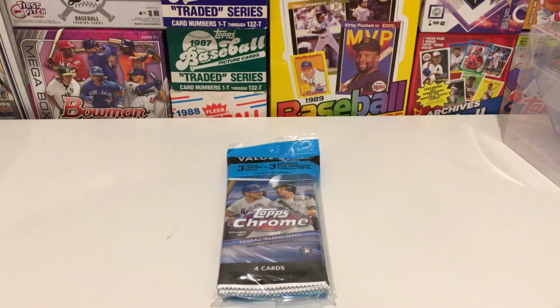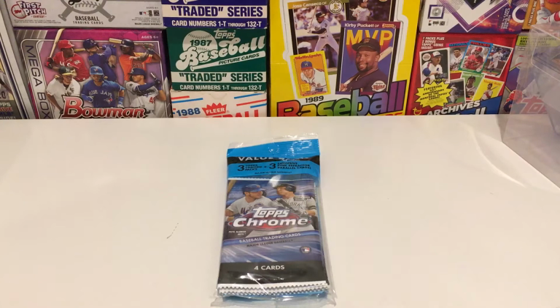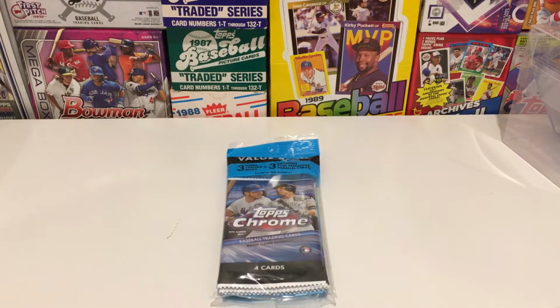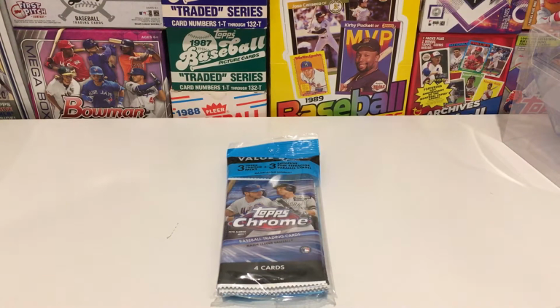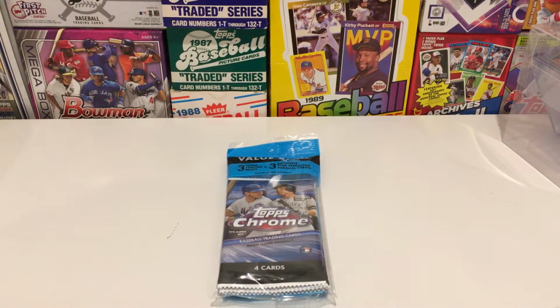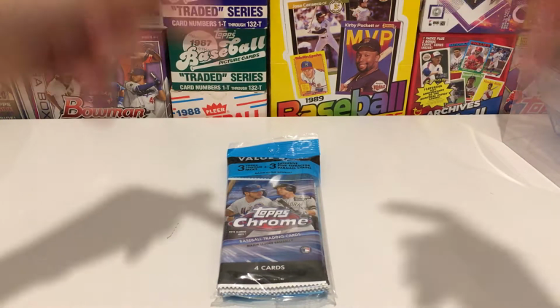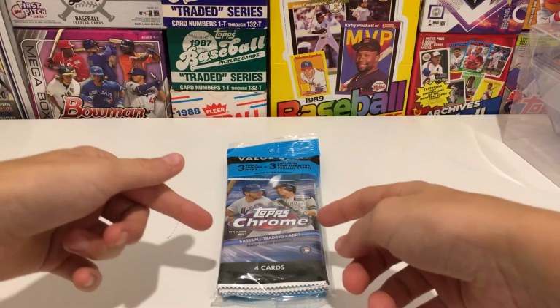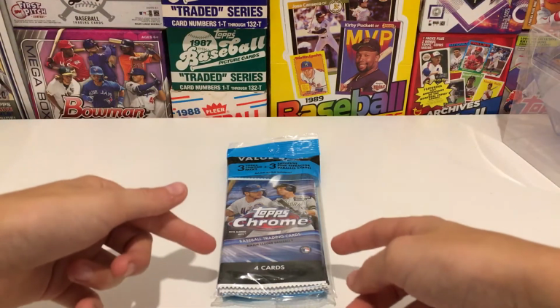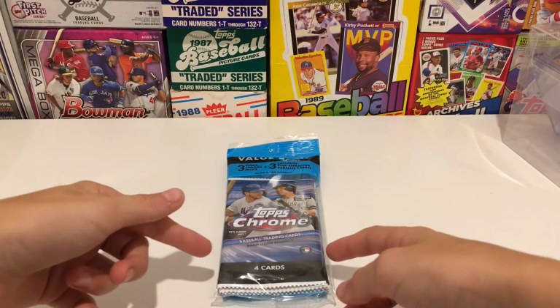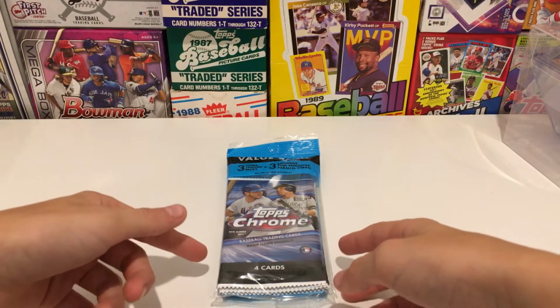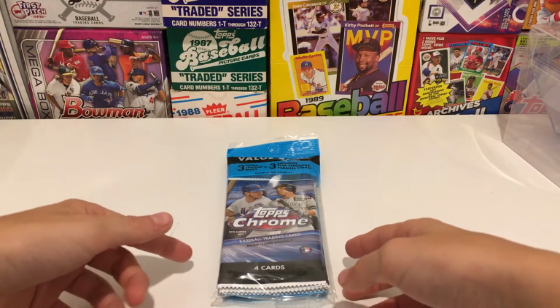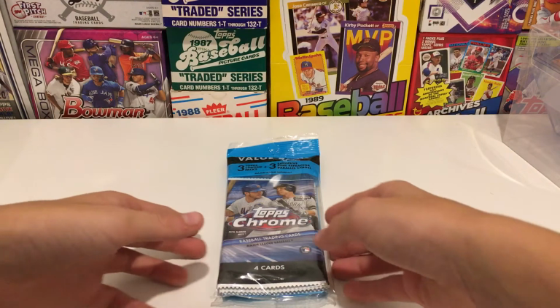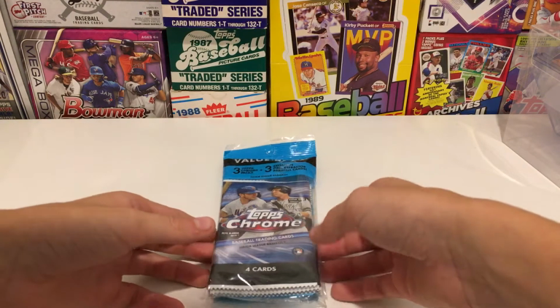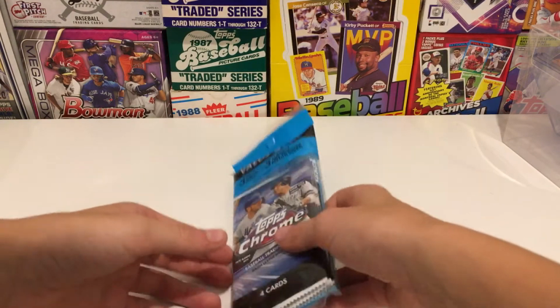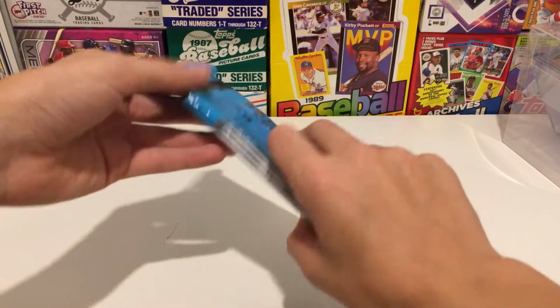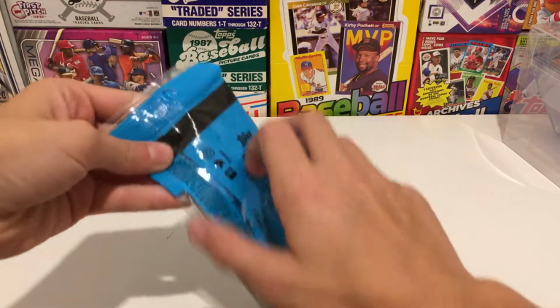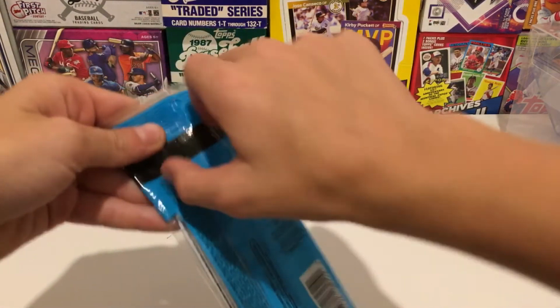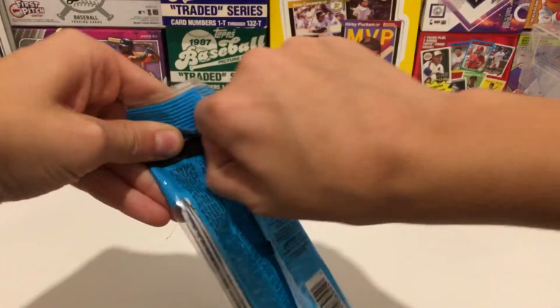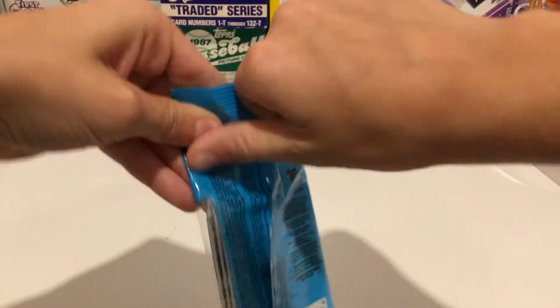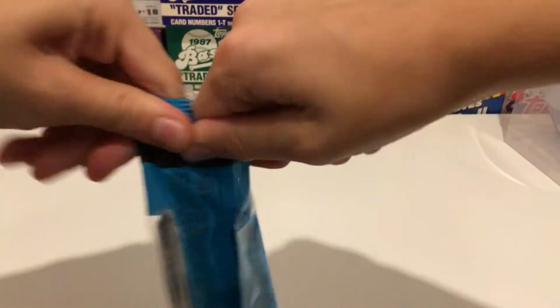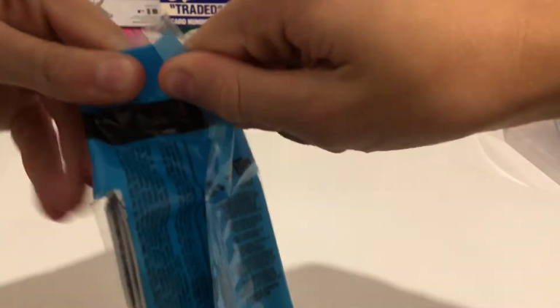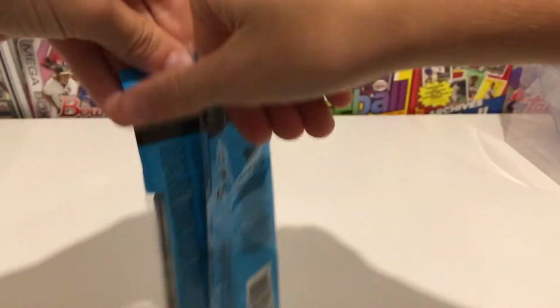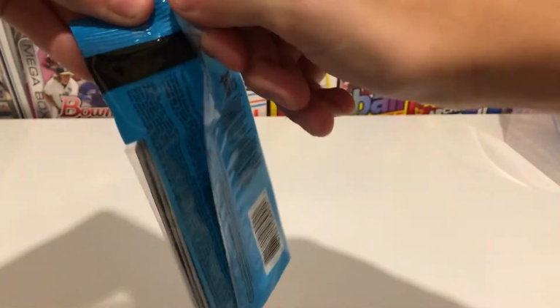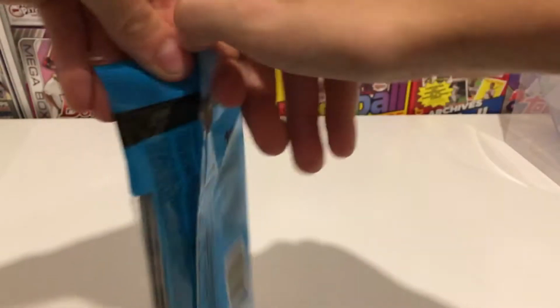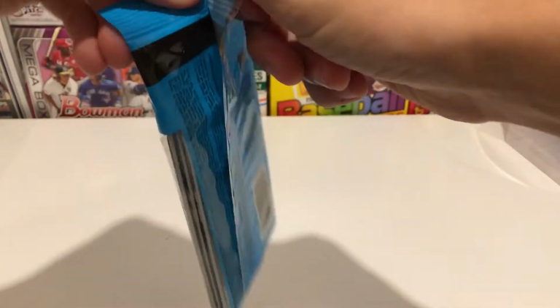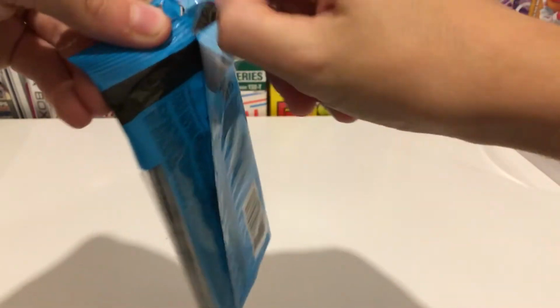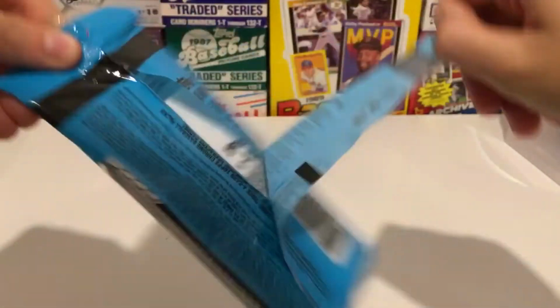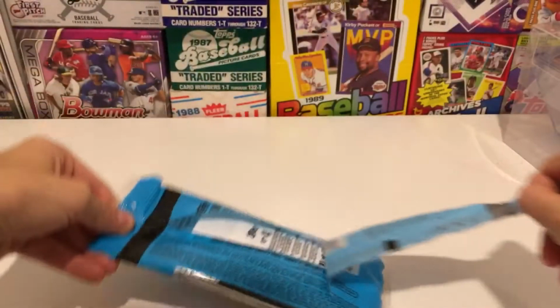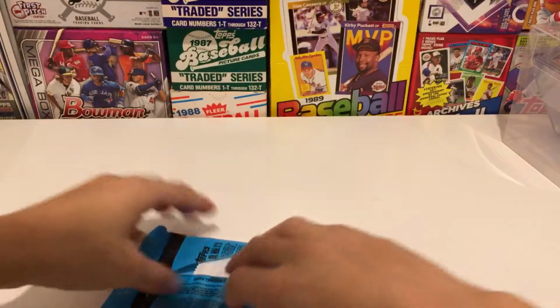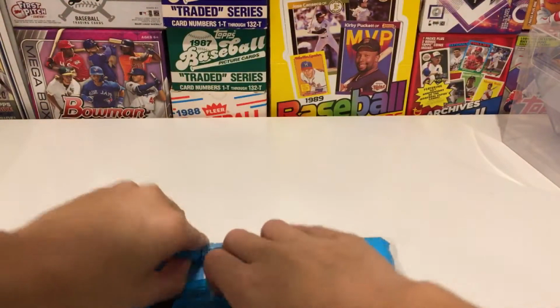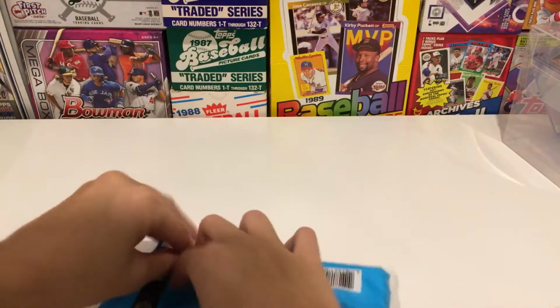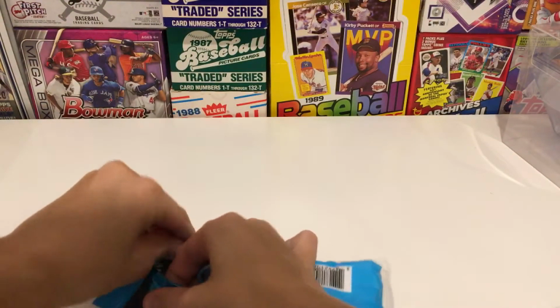Hey folks, welcome back to the channel! Today I'm going to be opening up this value pack of Topps Chrome. Let's get into it — very excited about this. Topps Chrome has been treating me very well with Luis Roberts stuff.